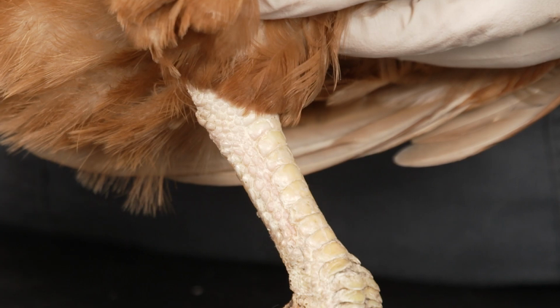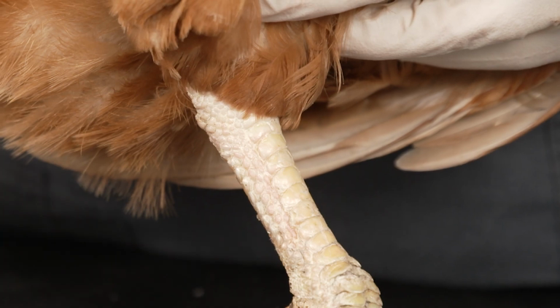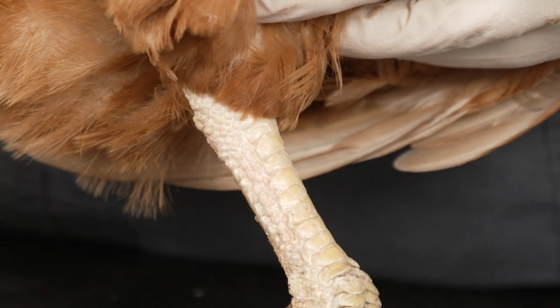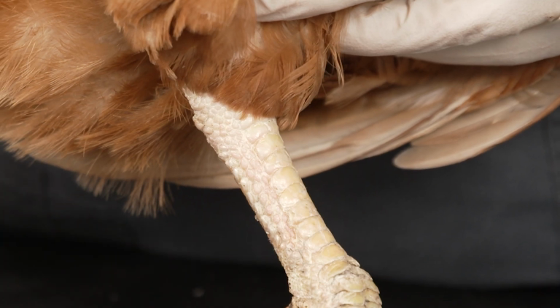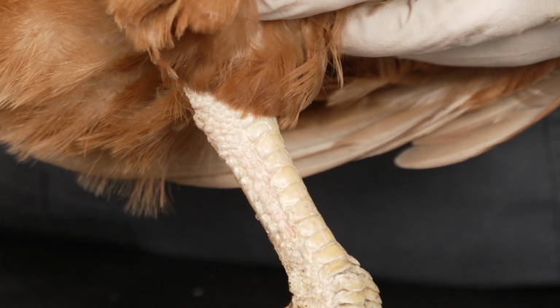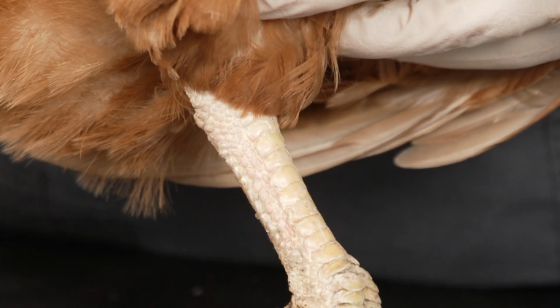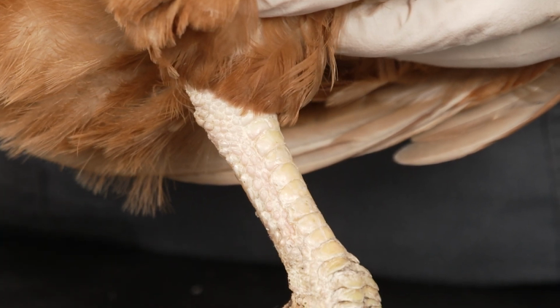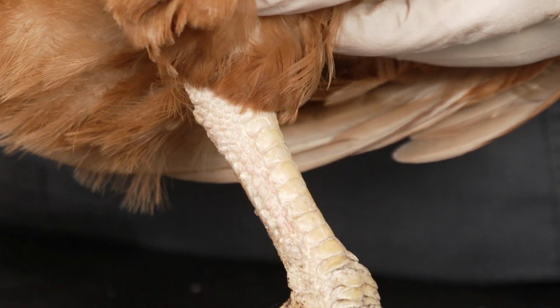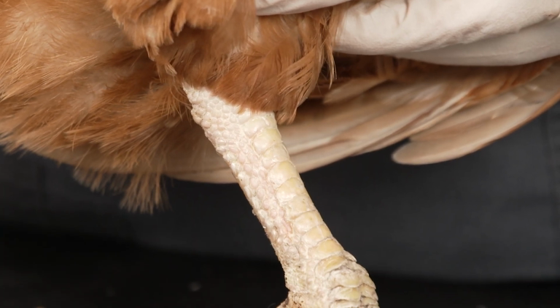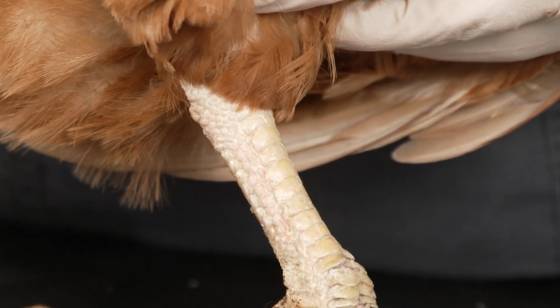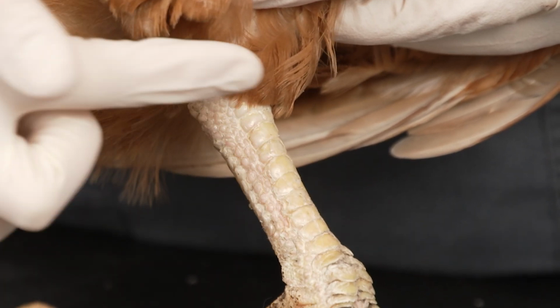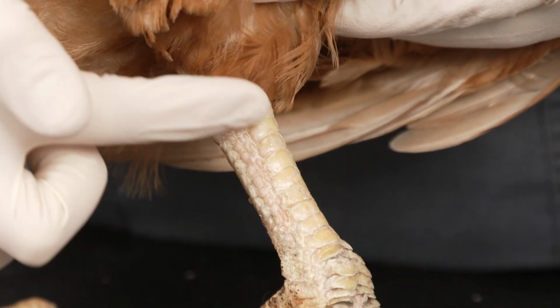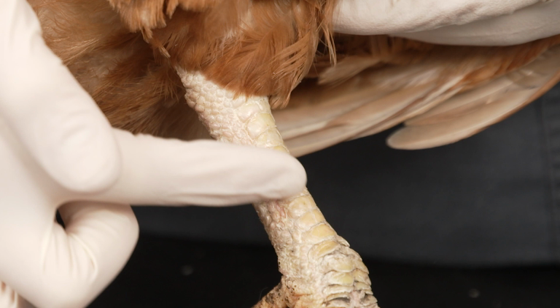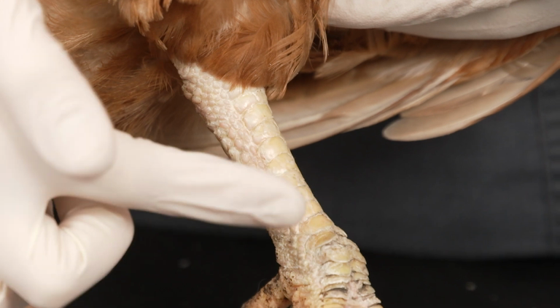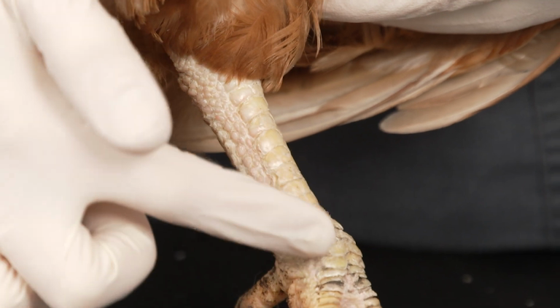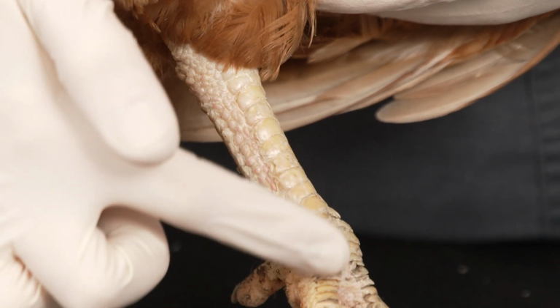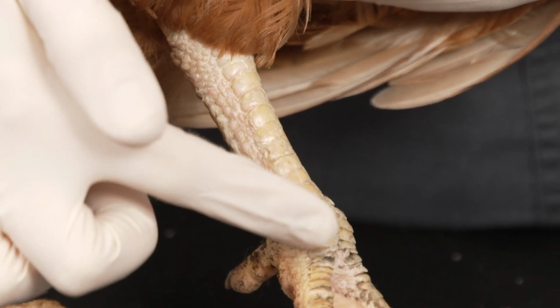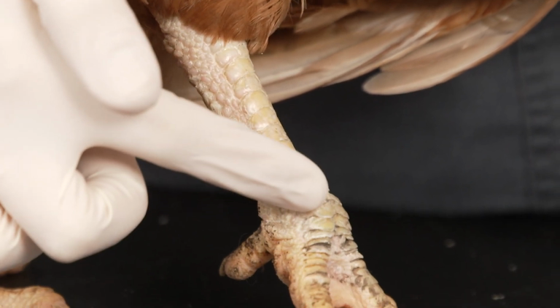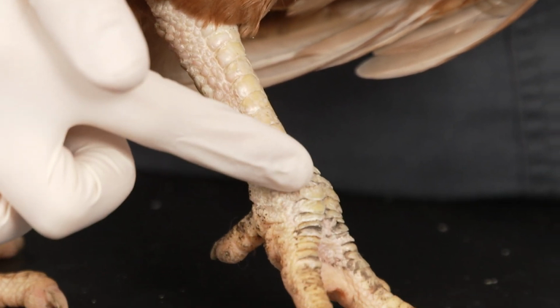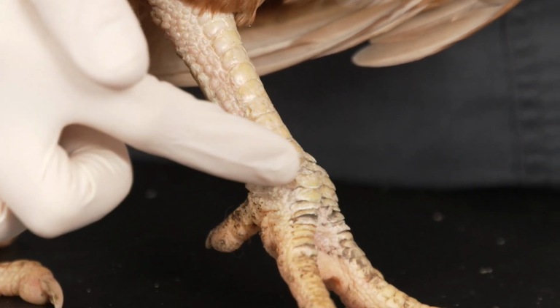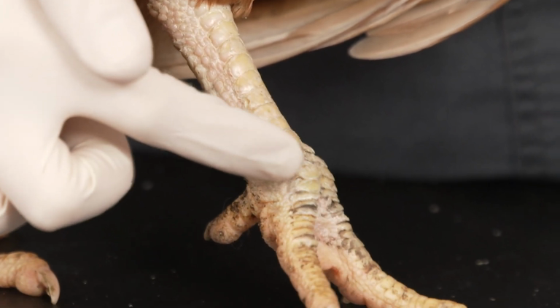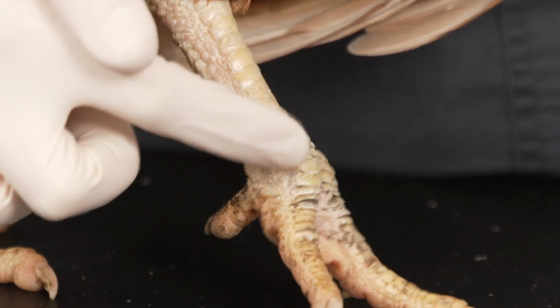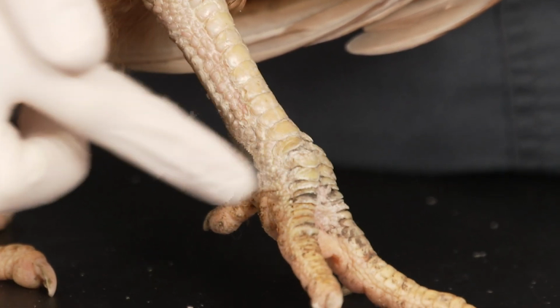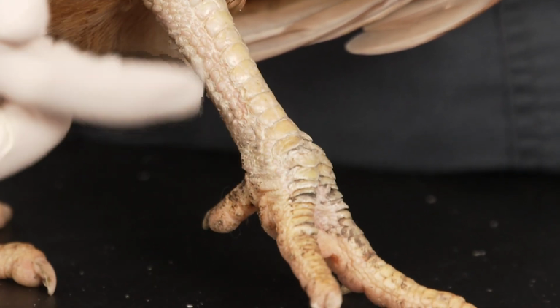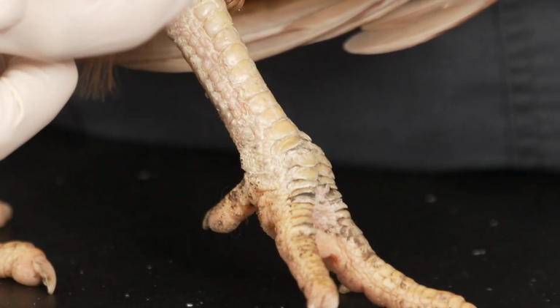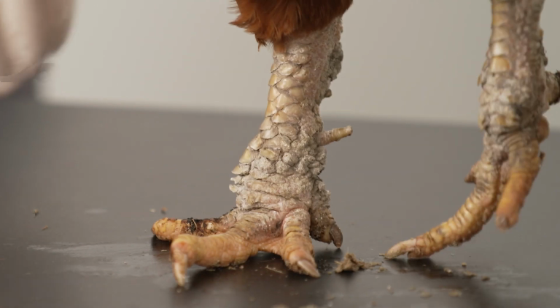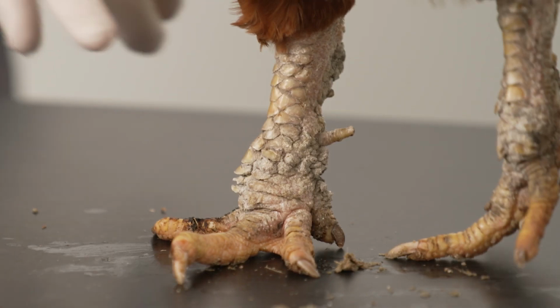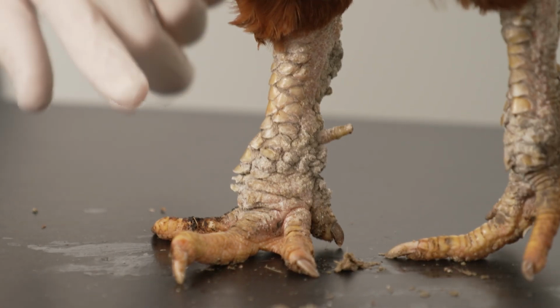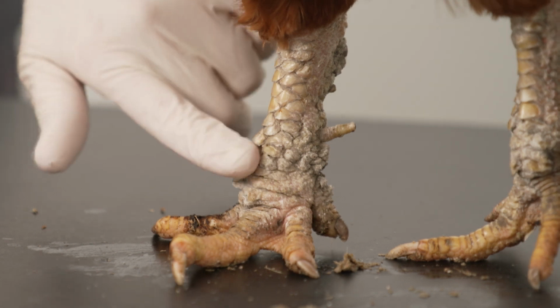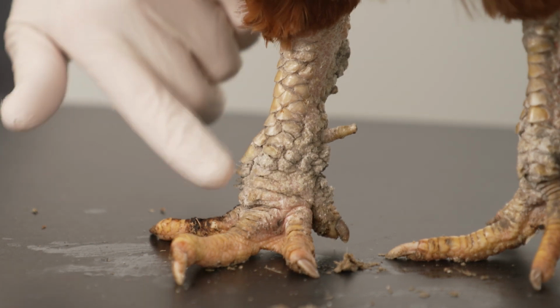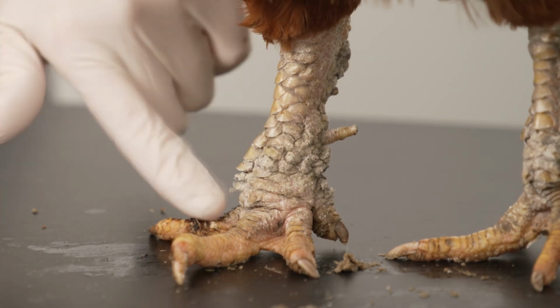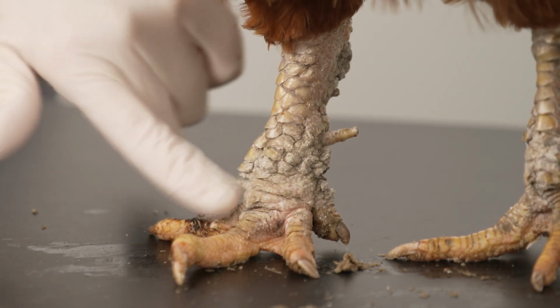A normal hen should have smooth clean legs other than normal garden mud. Thickened or raised scales can sometimes be seen in older birds, or may also be a sign of scaly leg mites.